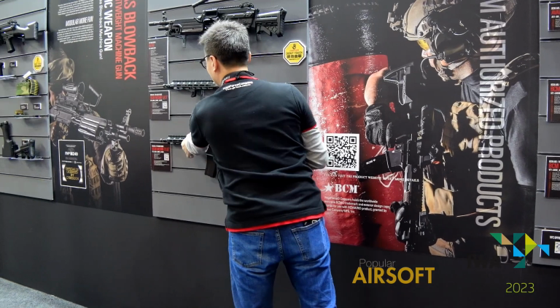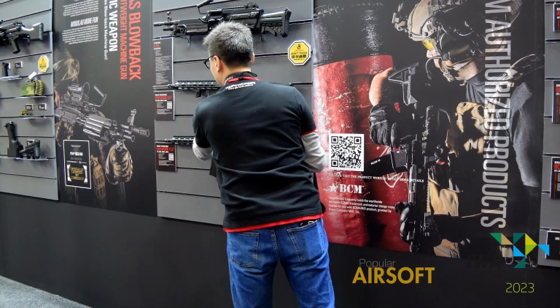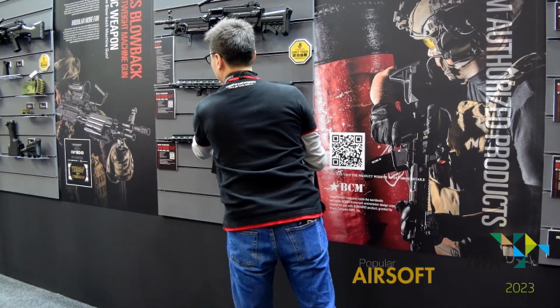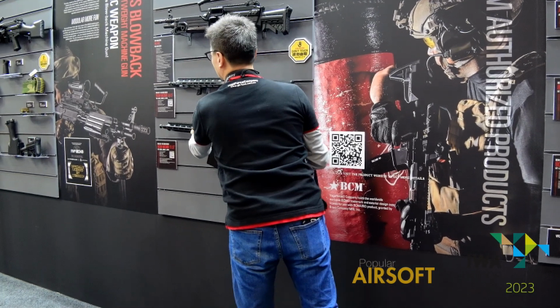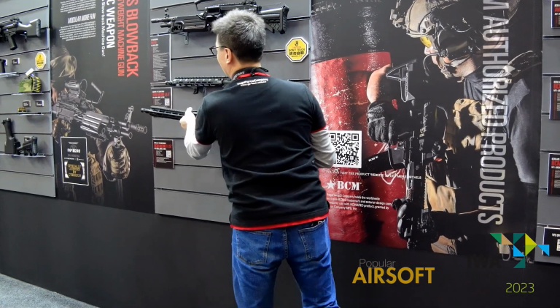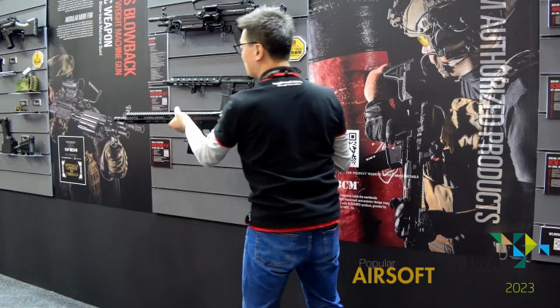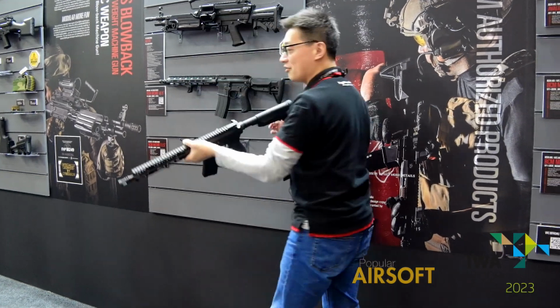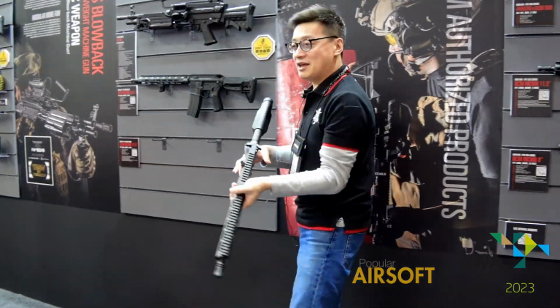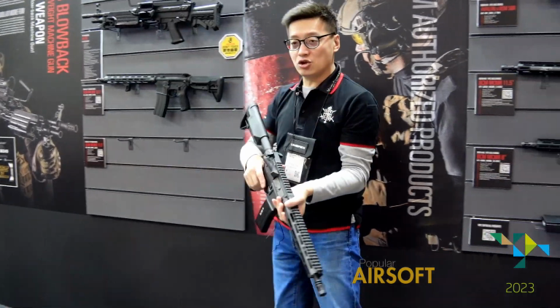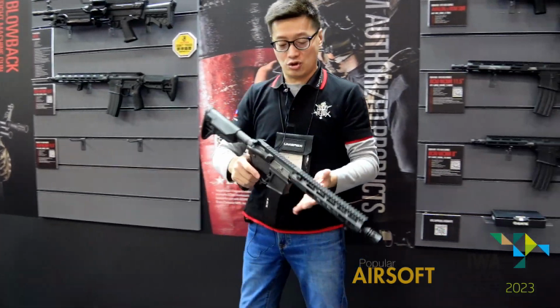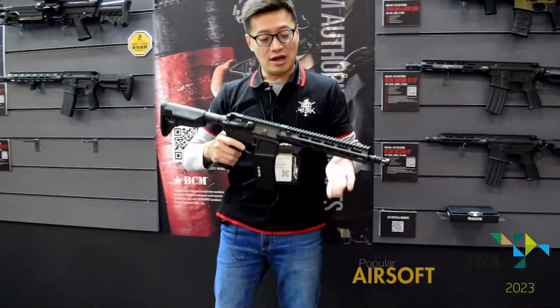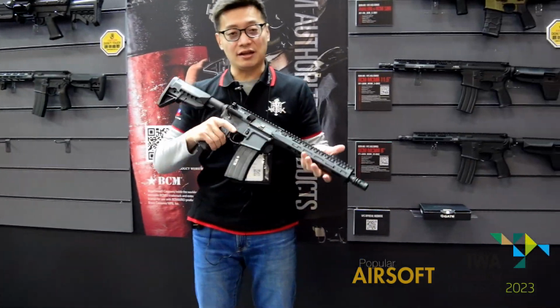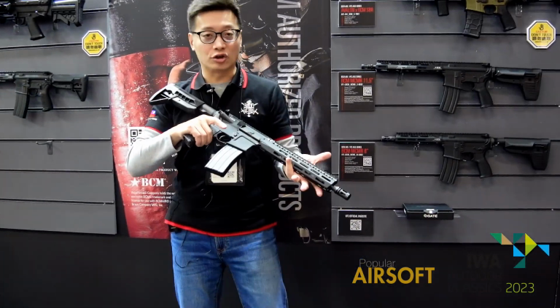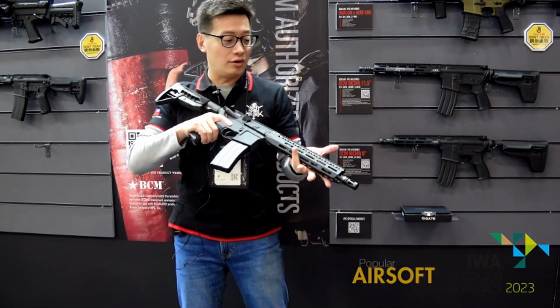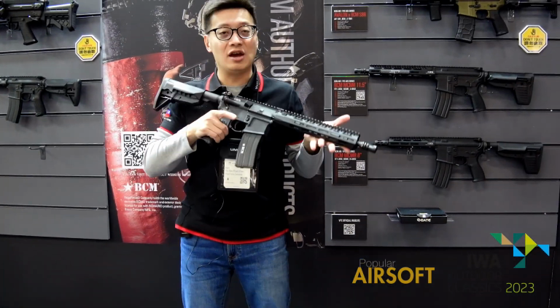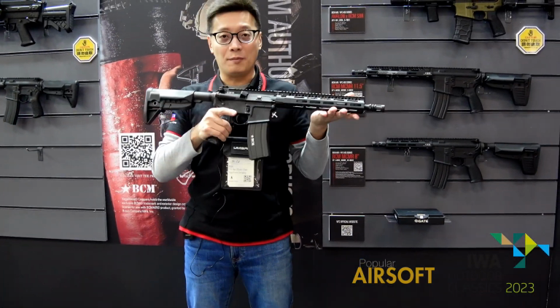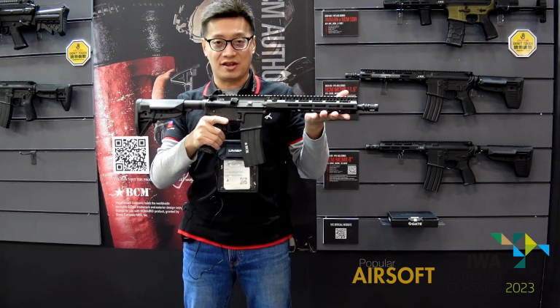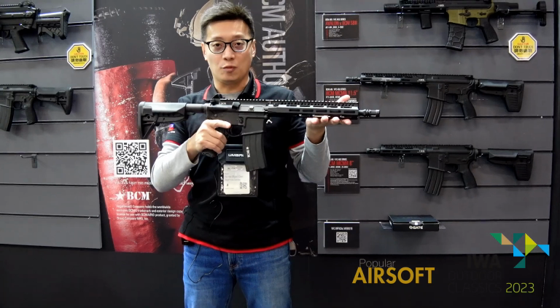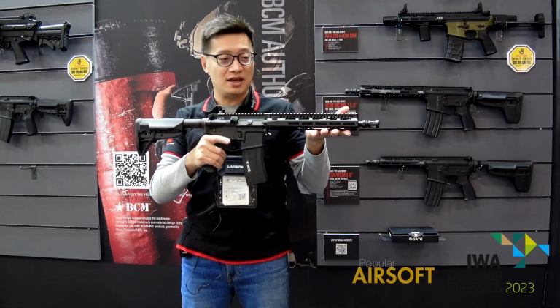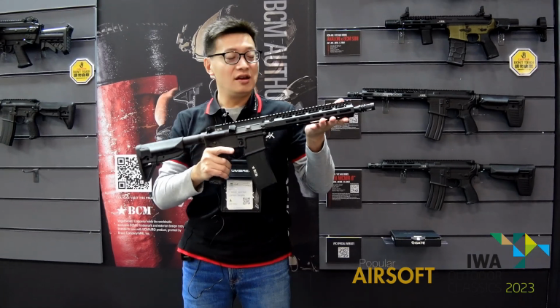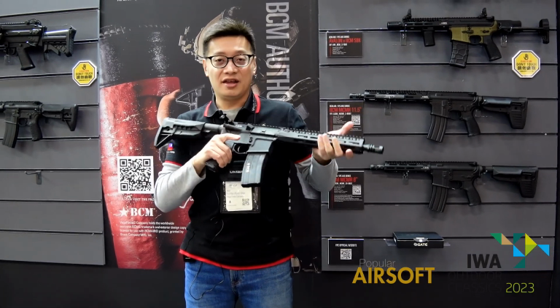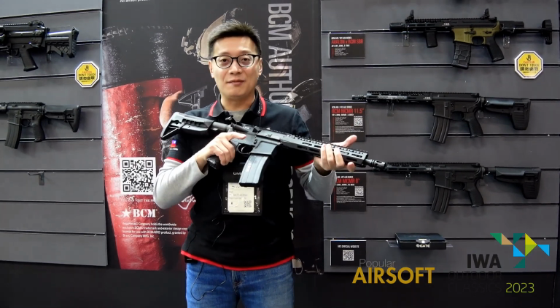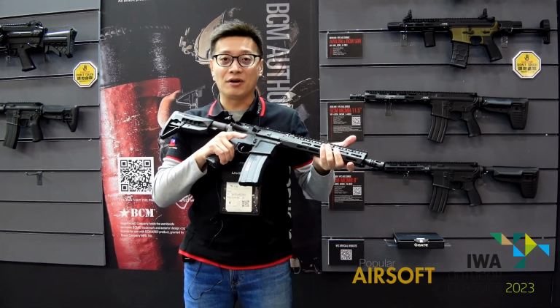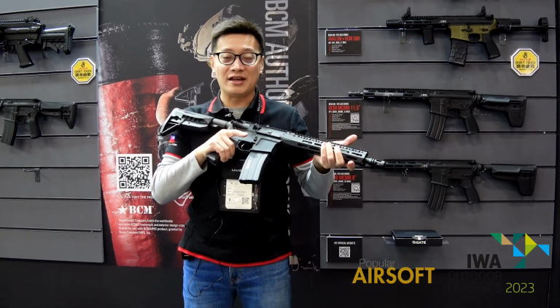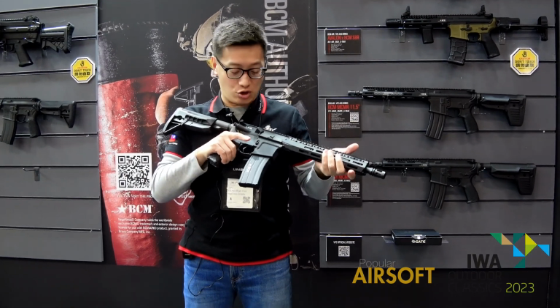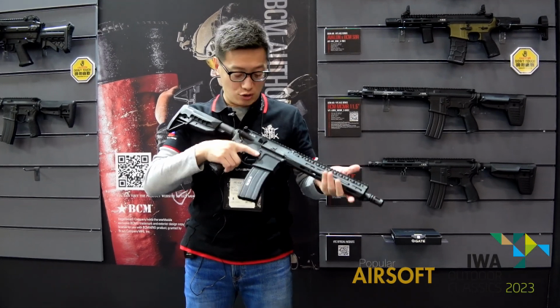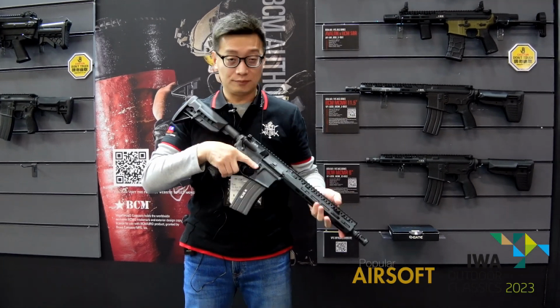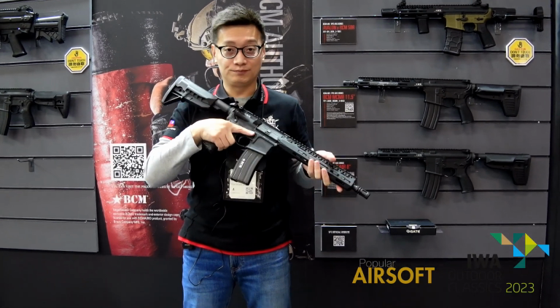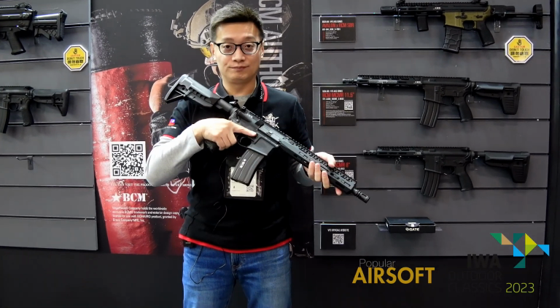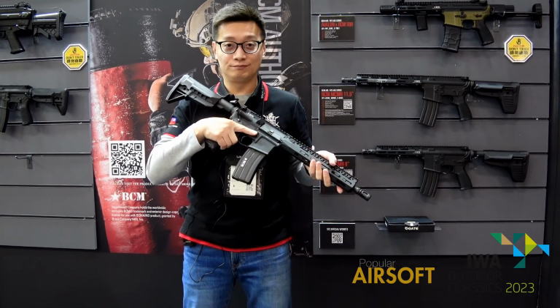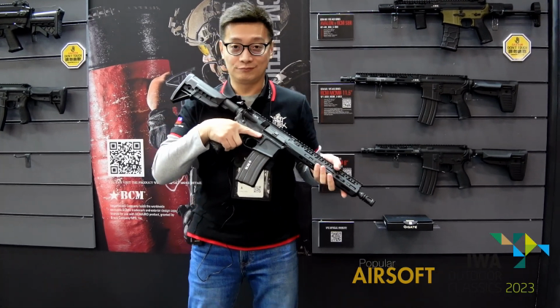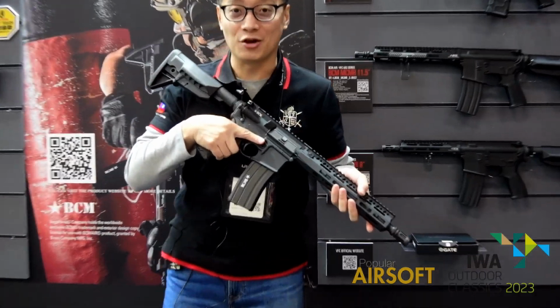Besides the 14.5-inch, there will also be a CQB 11.5-inch version. Thank you.